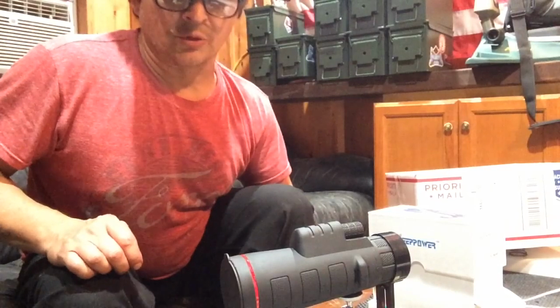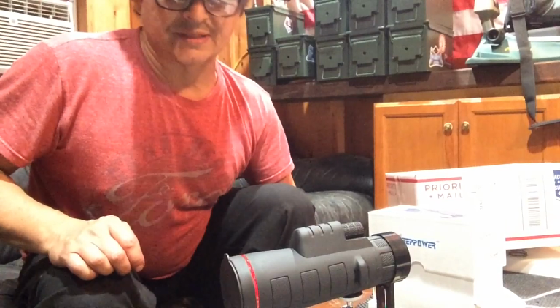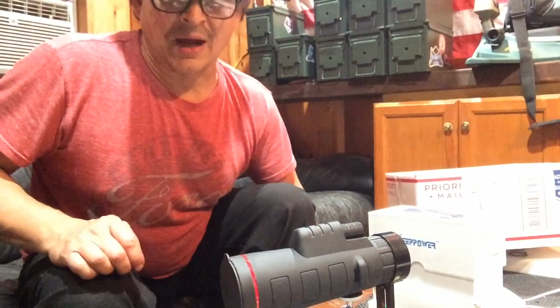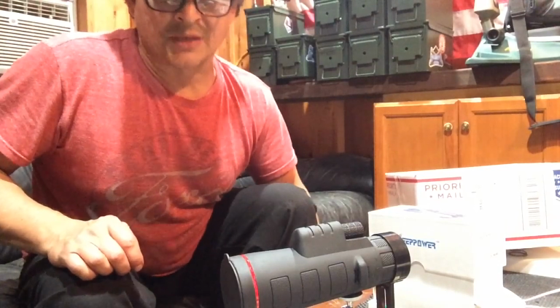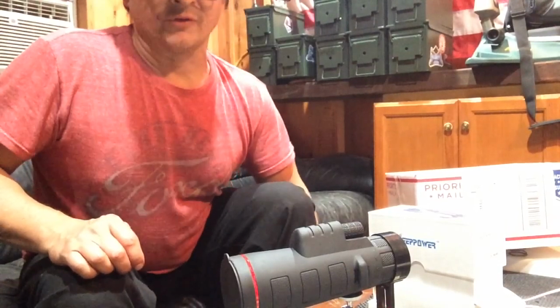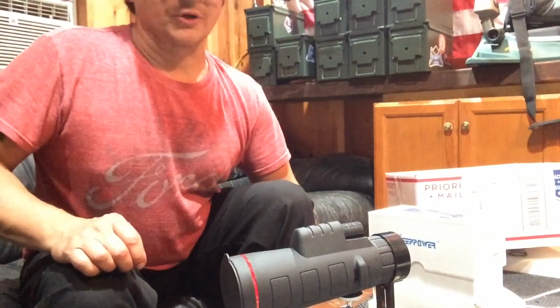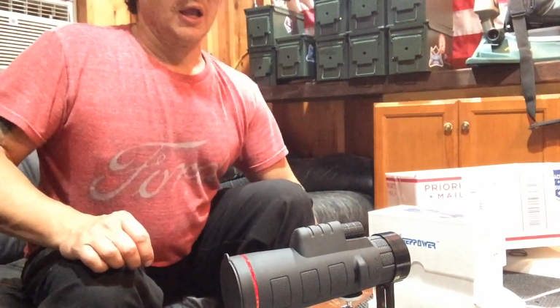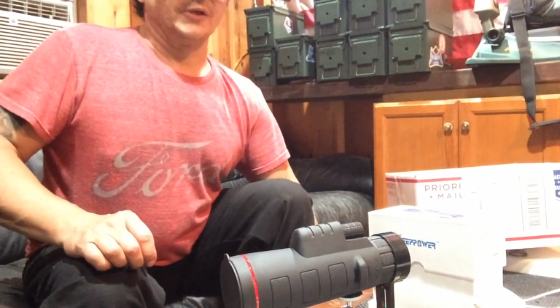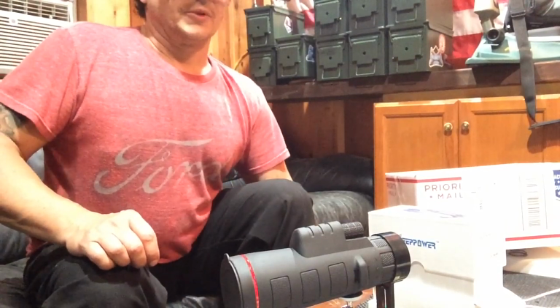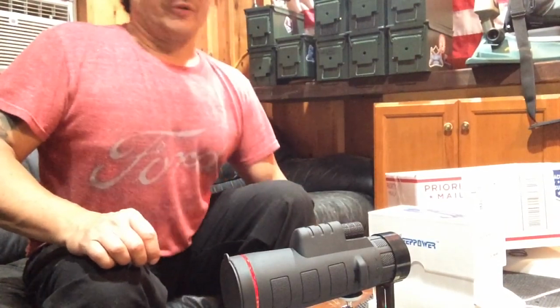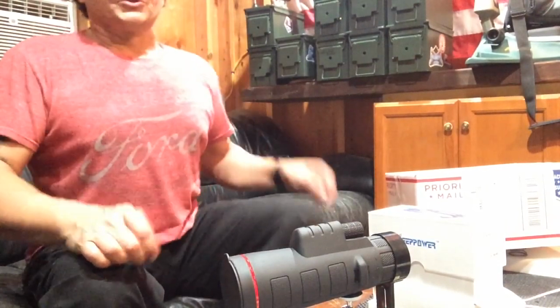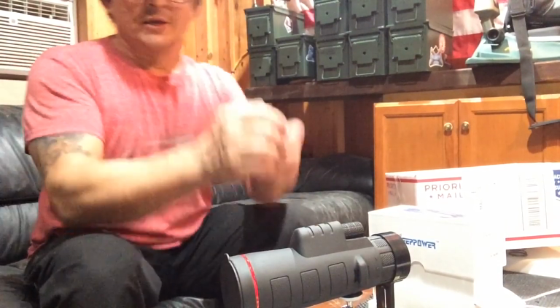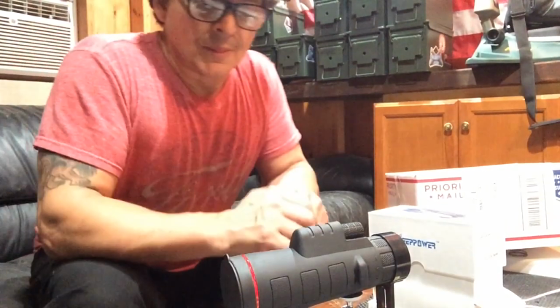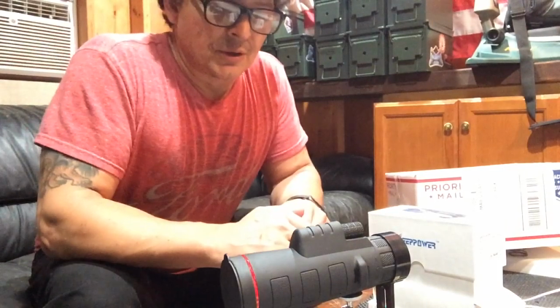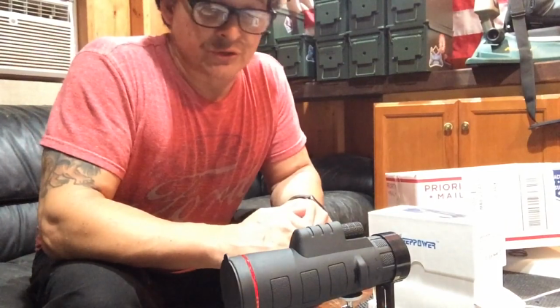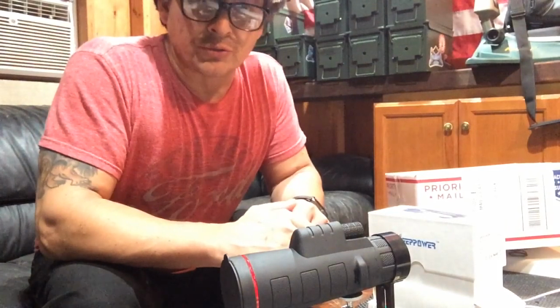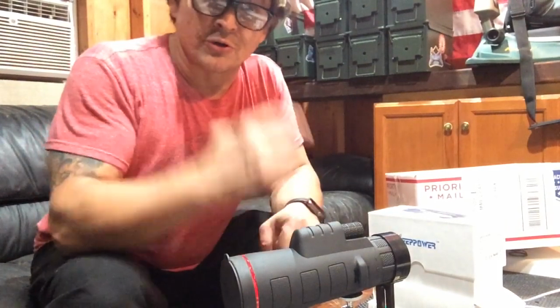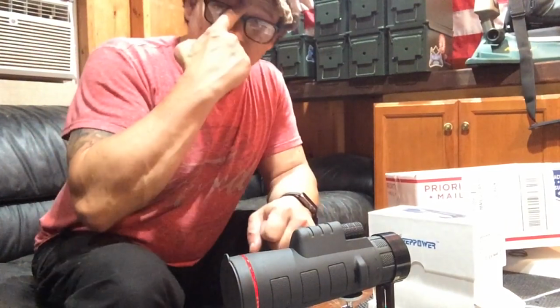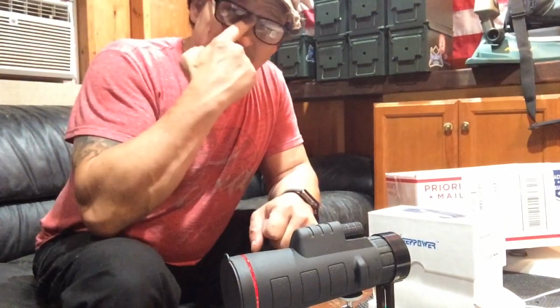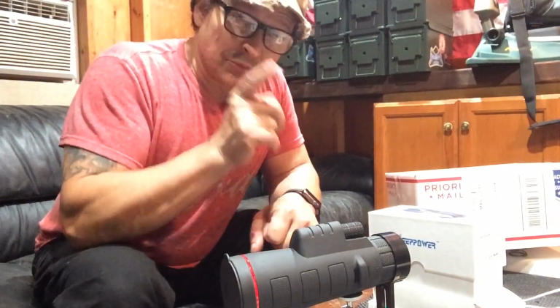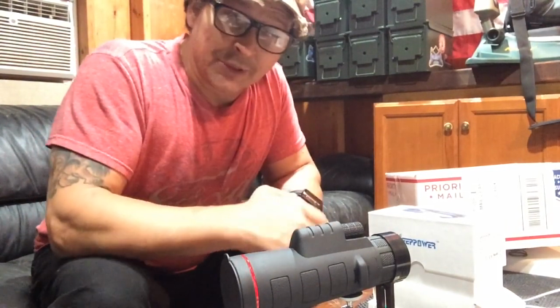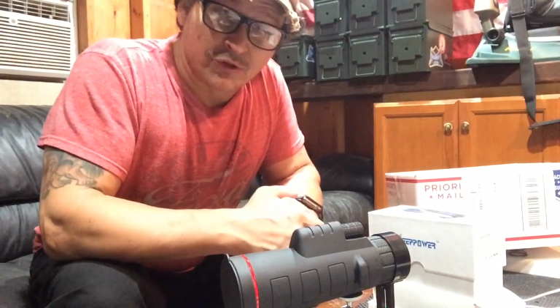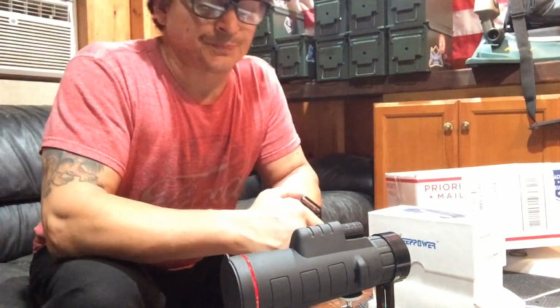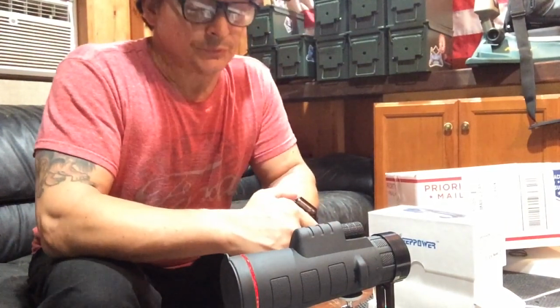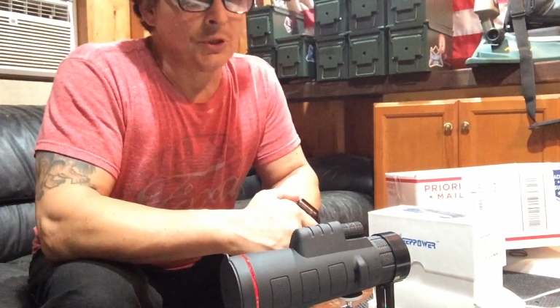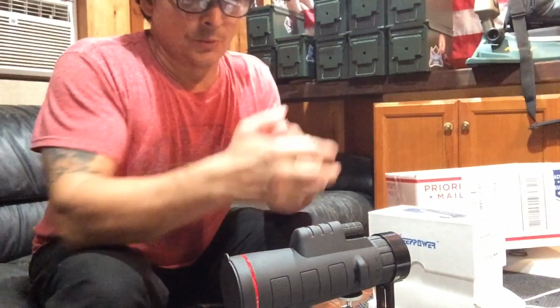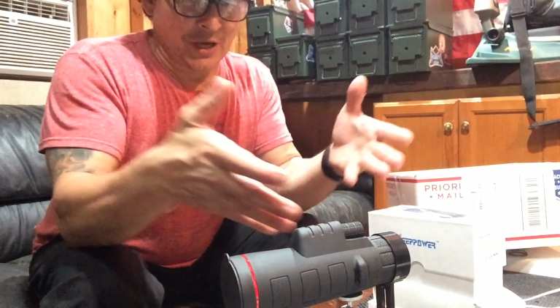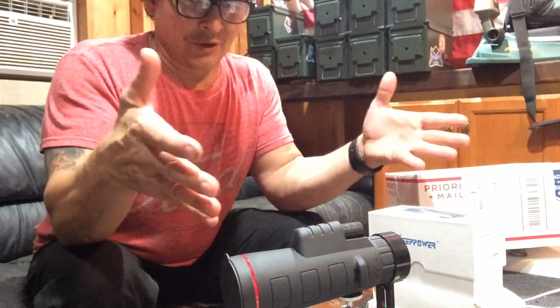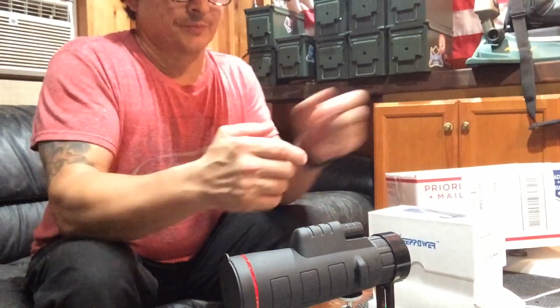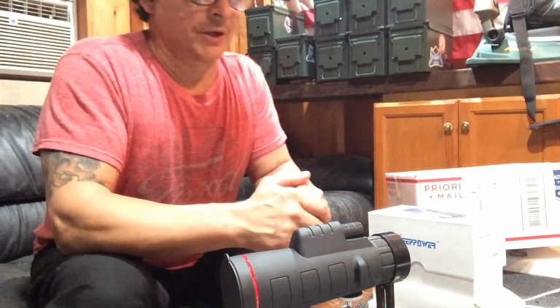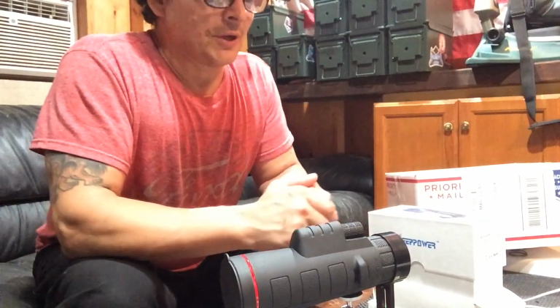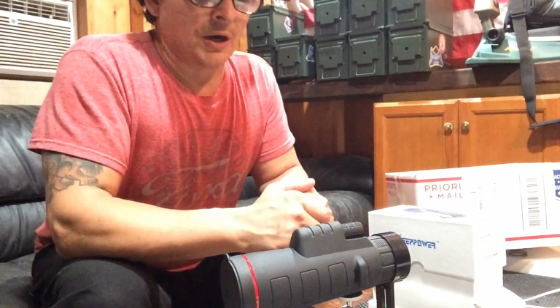I guess you could call this another unboxing video, and it's from Outback Survival Network. They call it Pit Stop Outback Survival Network. Did you ever hear the old saying, if it's too good to be true, it's probably not true? Well, here you have it right here.